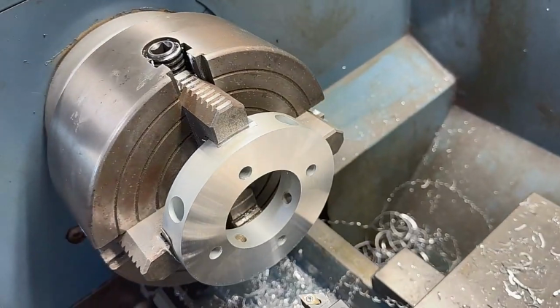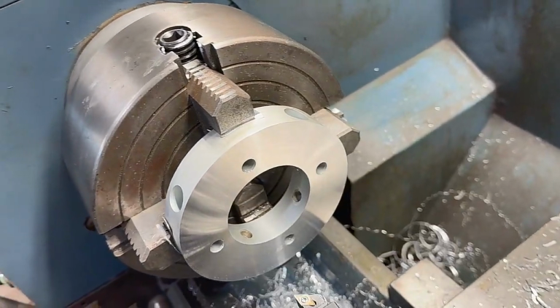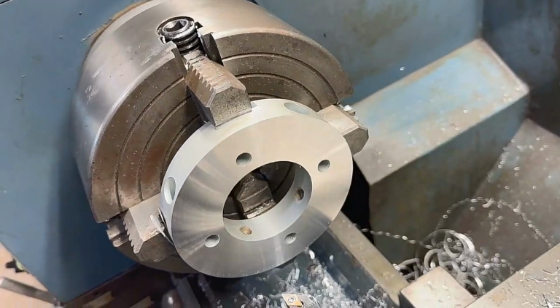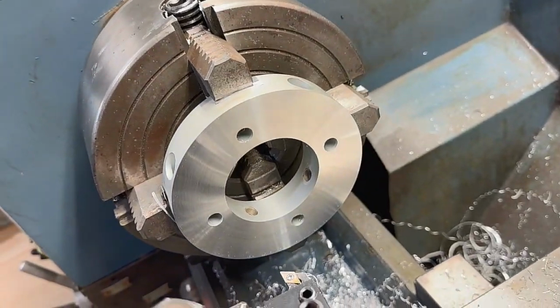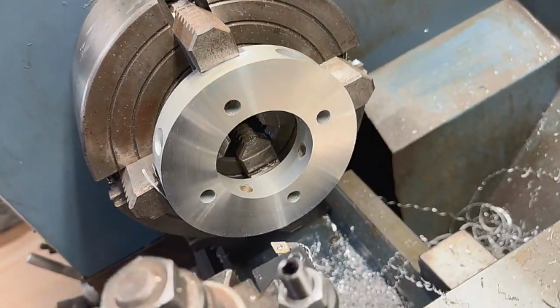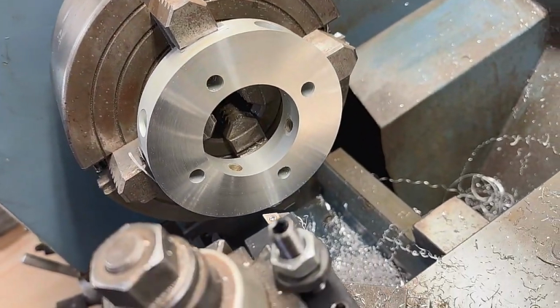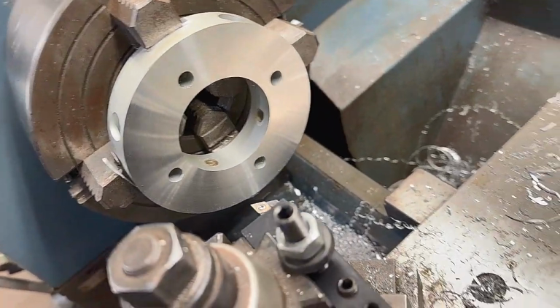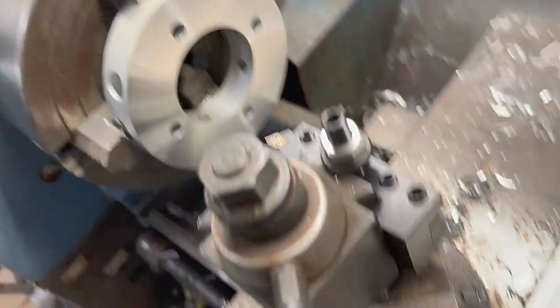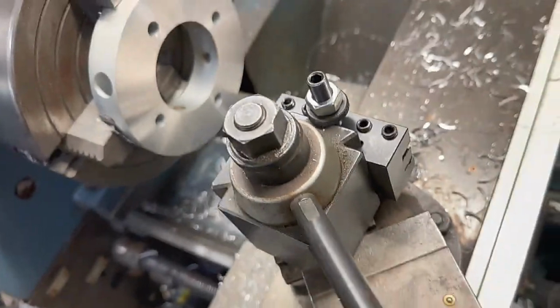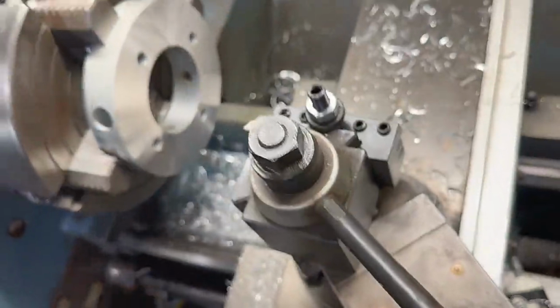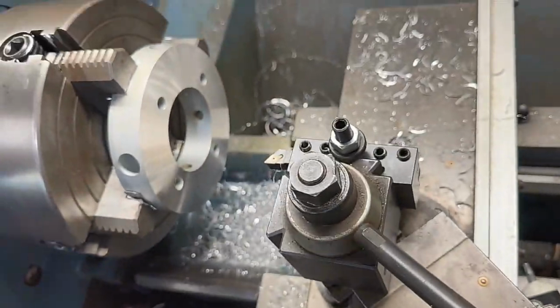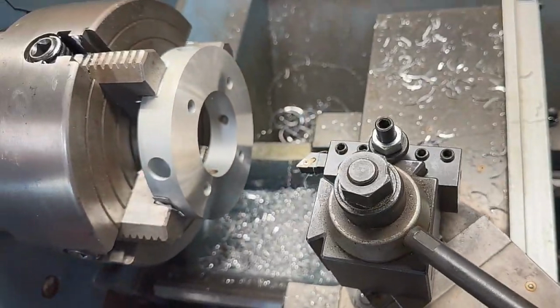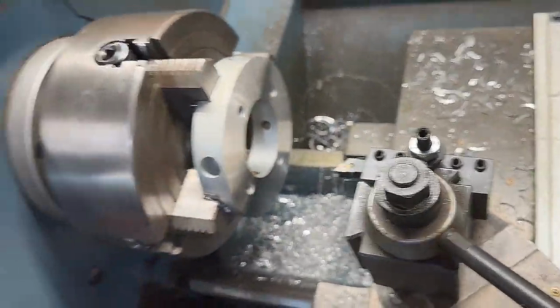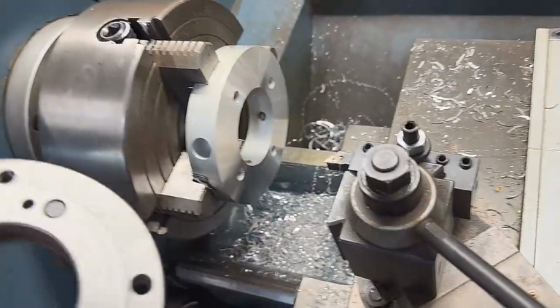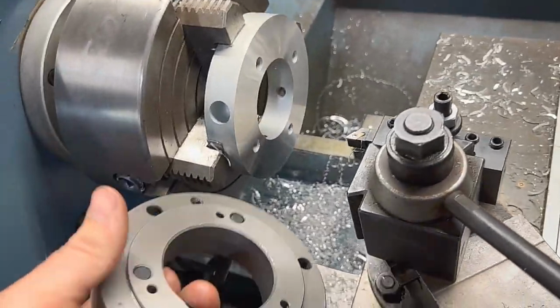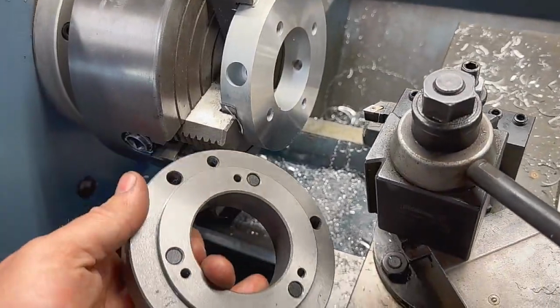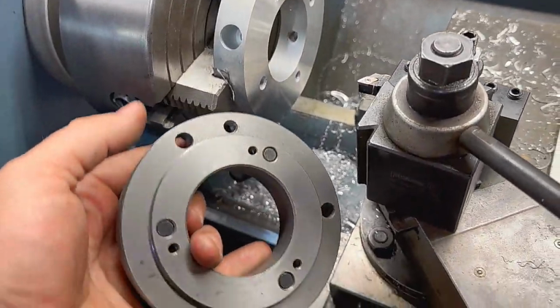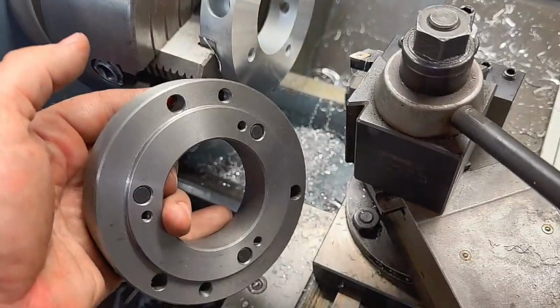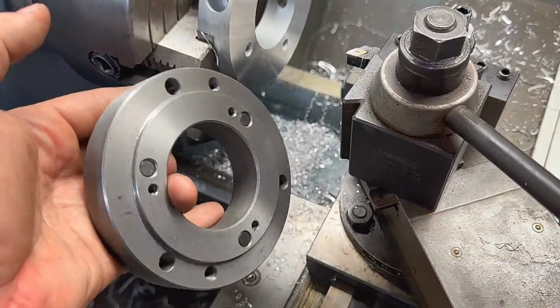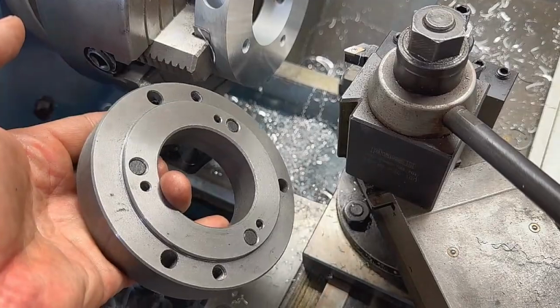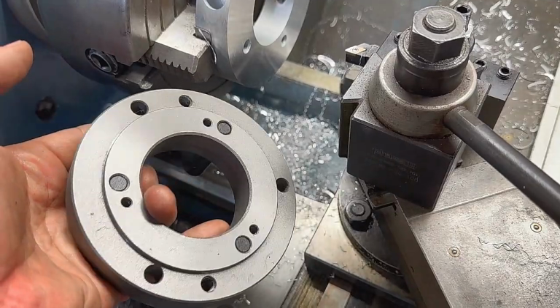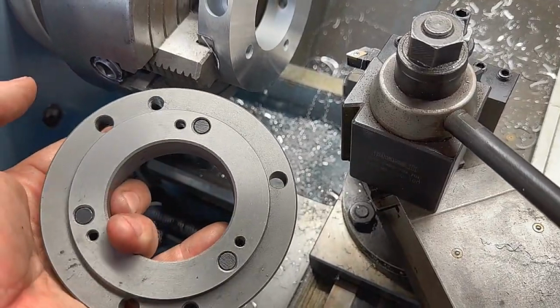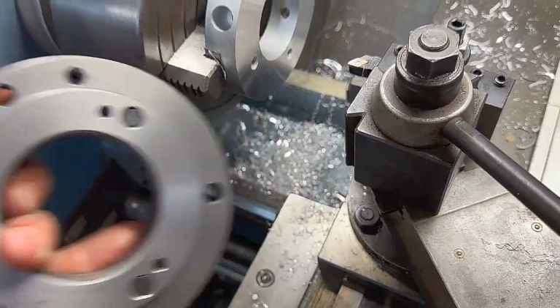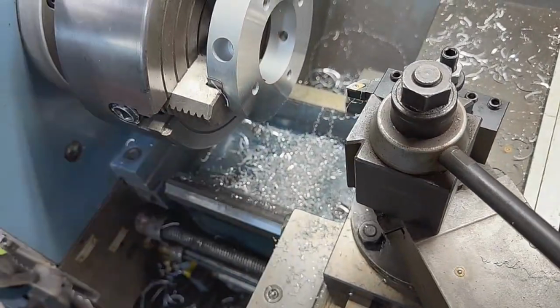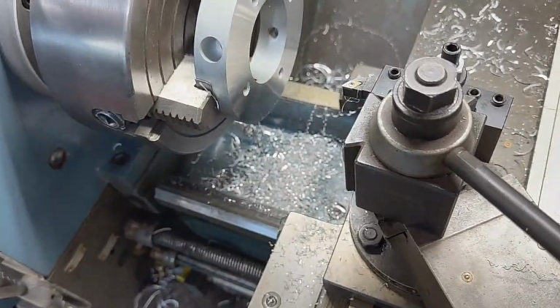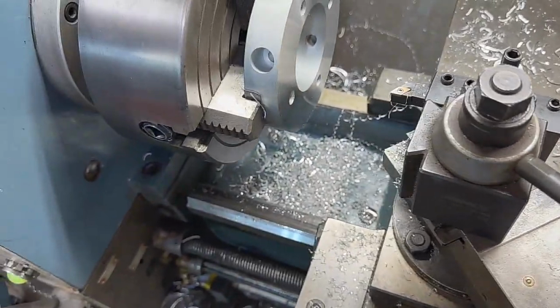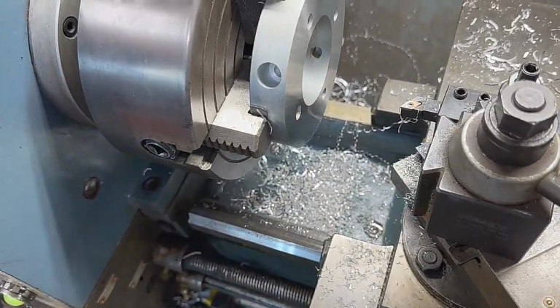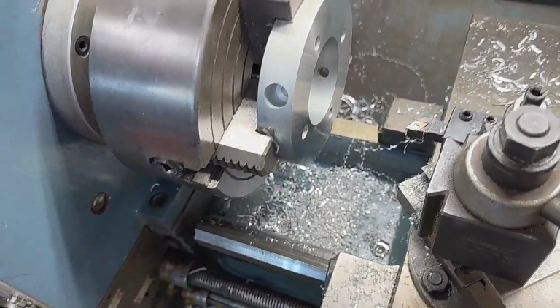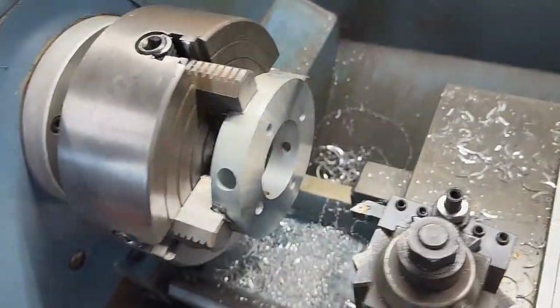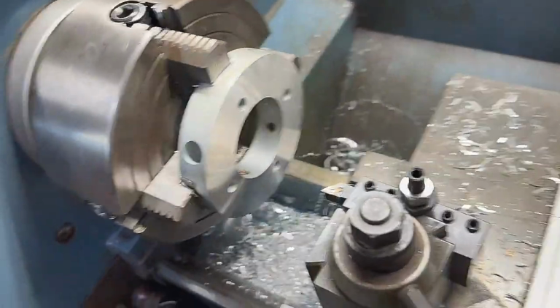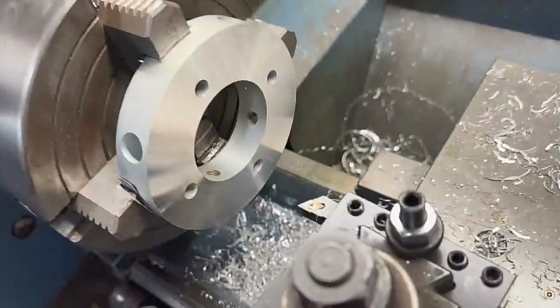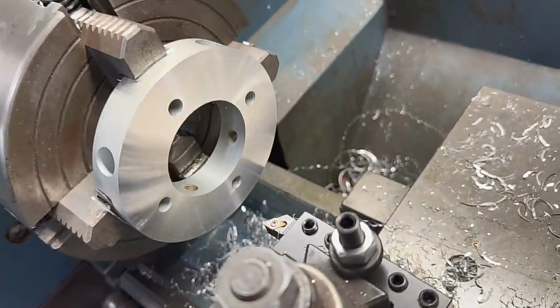We're all squared up and that's looking good. Now our D14 backer plate has a recess on it where the cam locks screw in, so we're going to cut a recess into our spider plate to match.